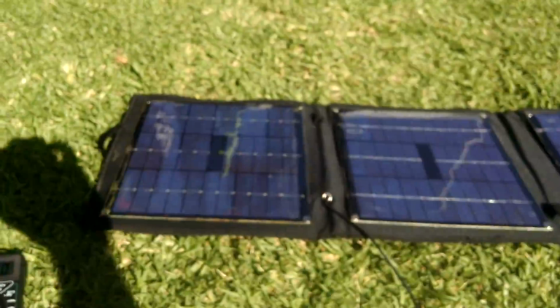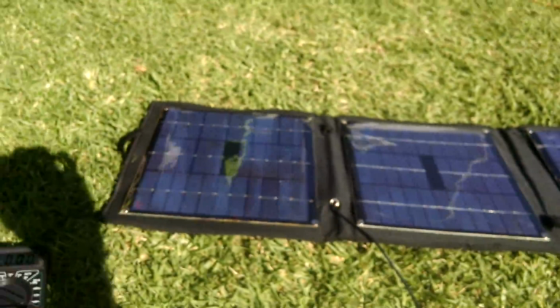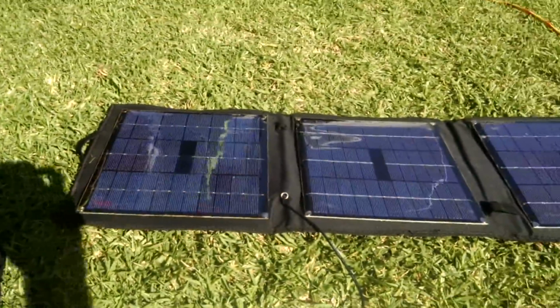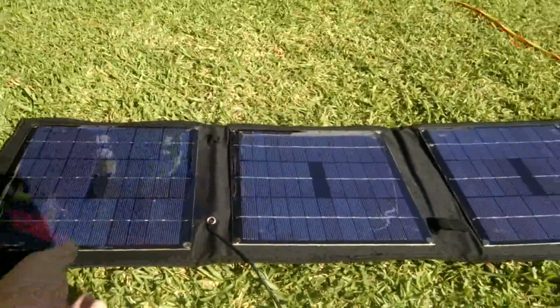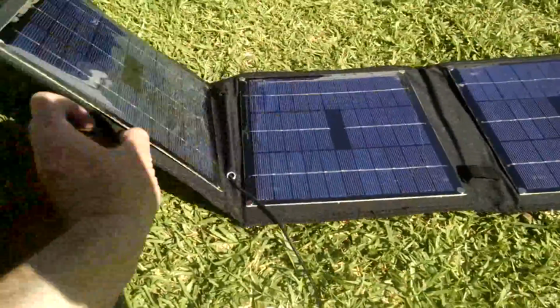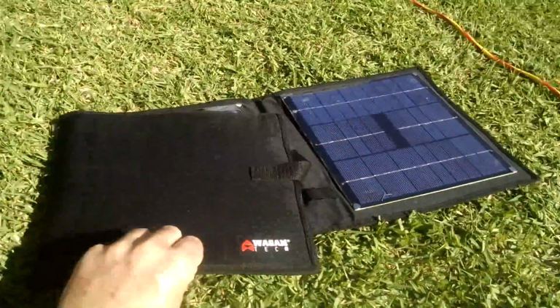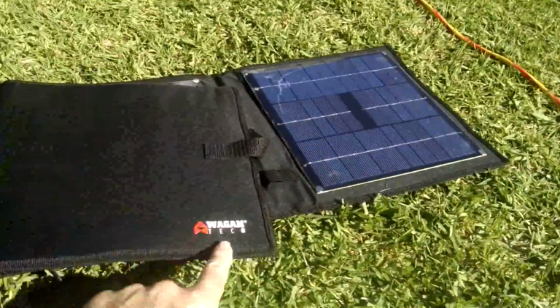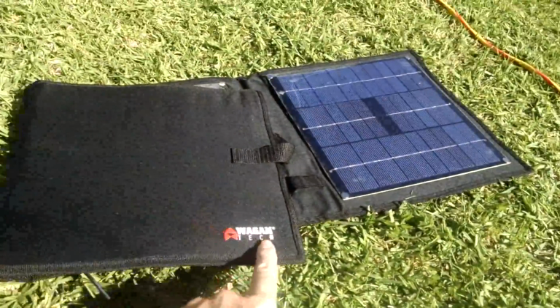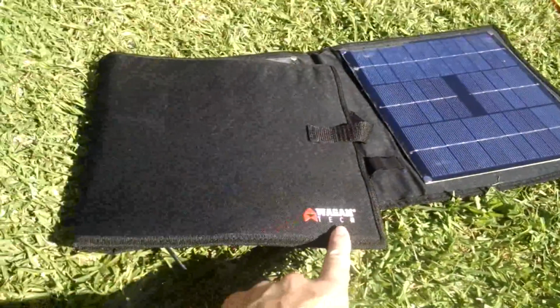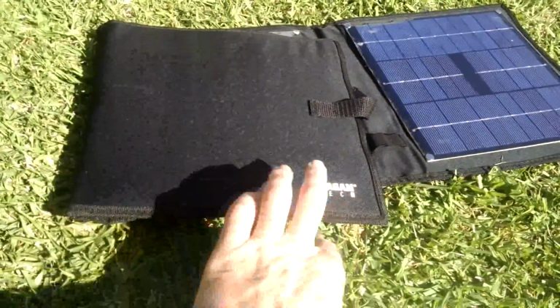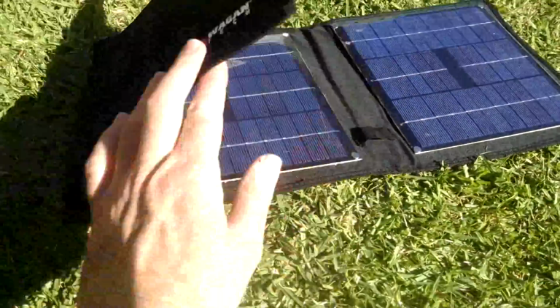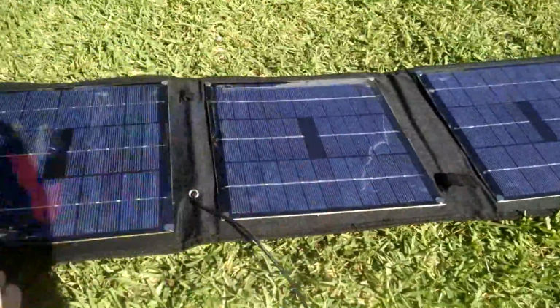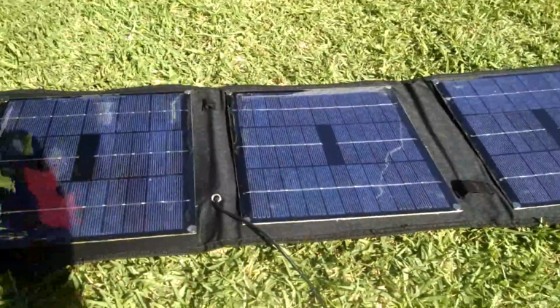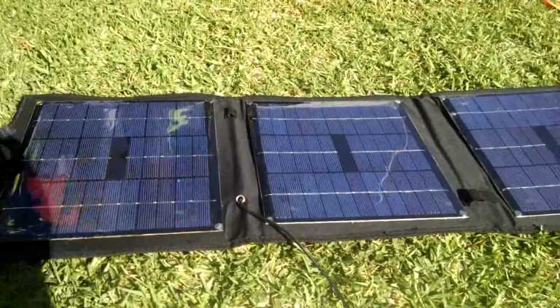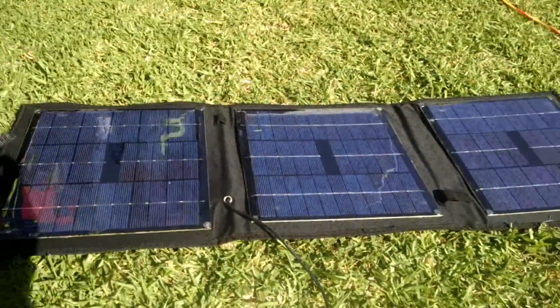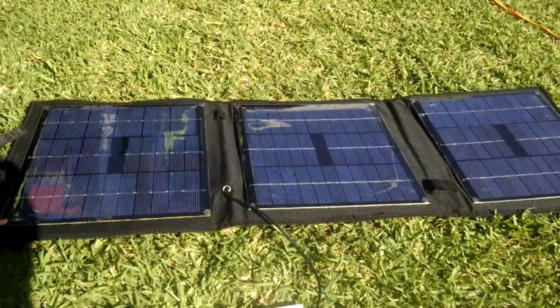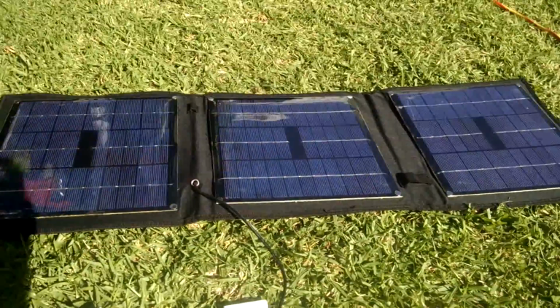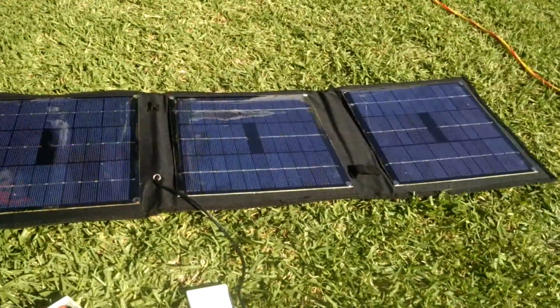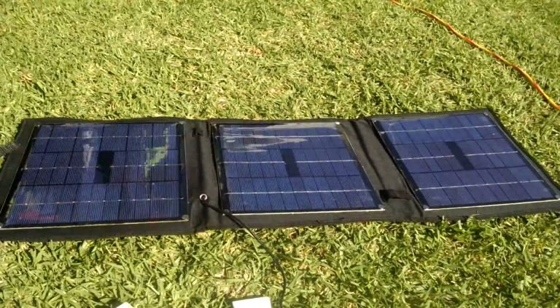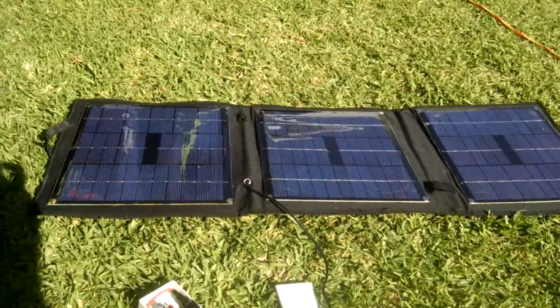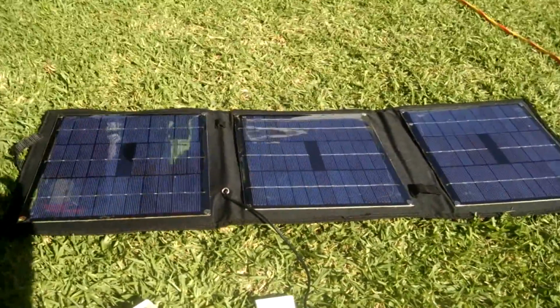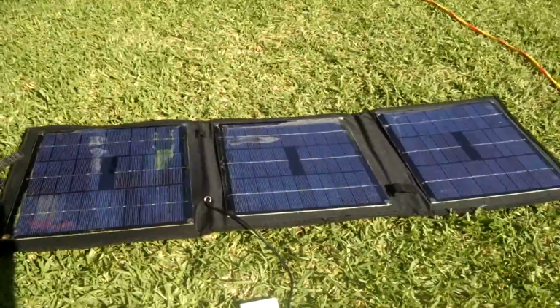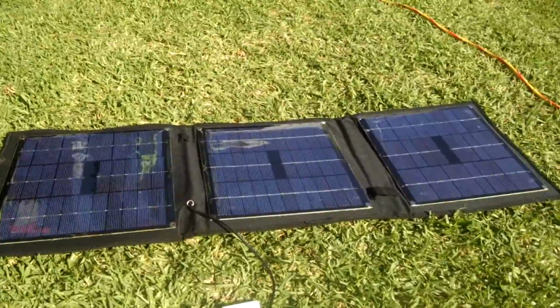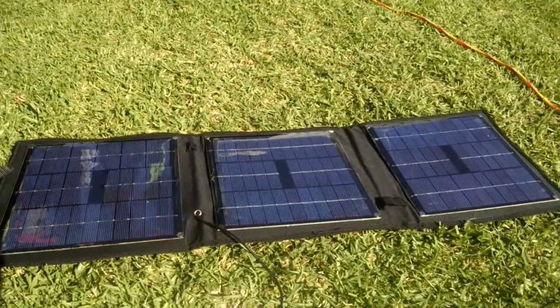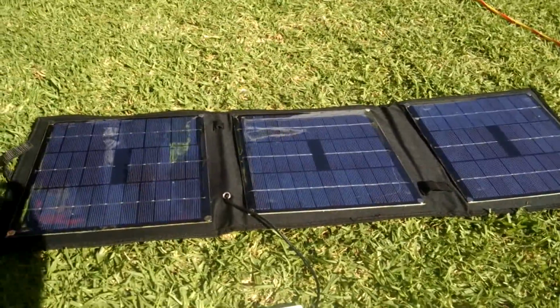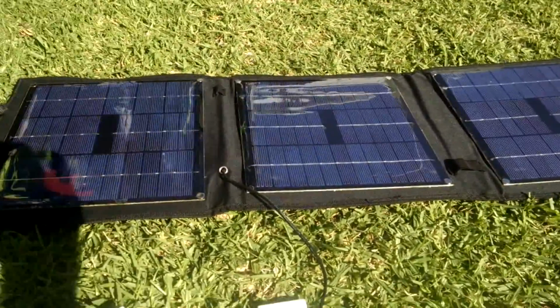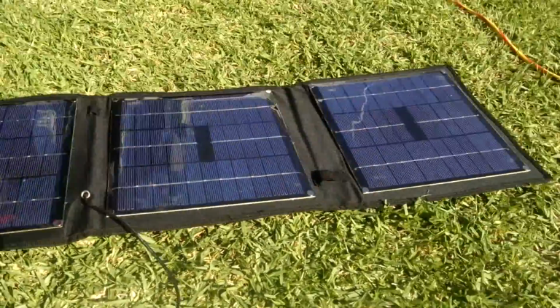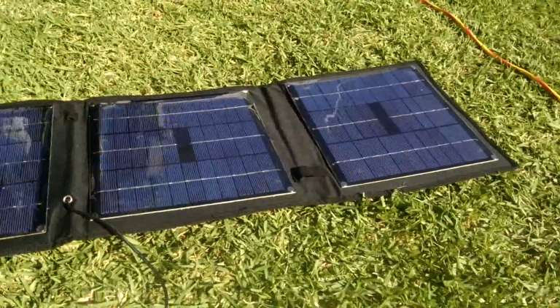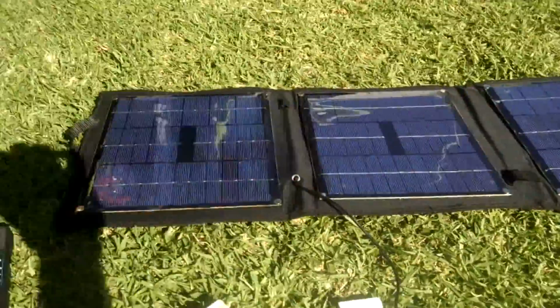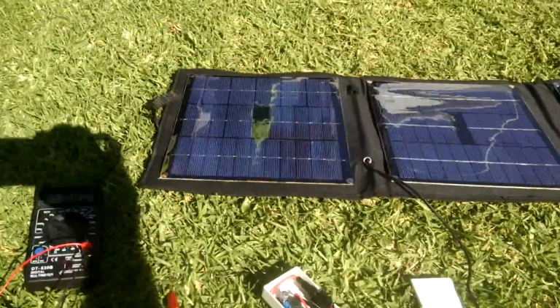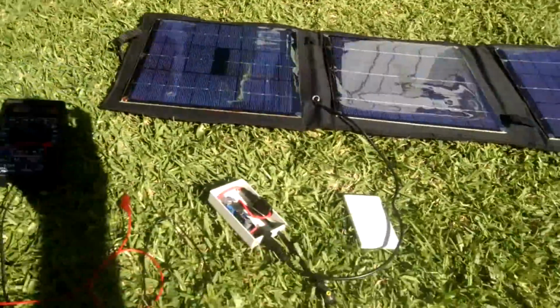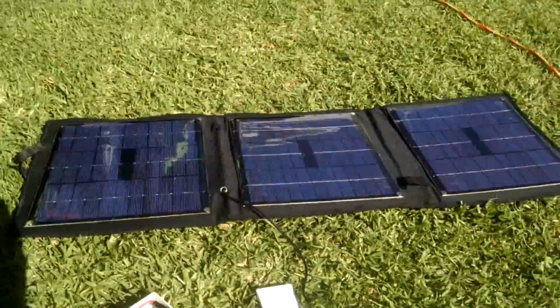This is the Wigan Tech Folding Solar Panel — I think that's how it's pronounced. It's 100 watts and I intend to take this with me on my trip when I go for a bike ride and camp.